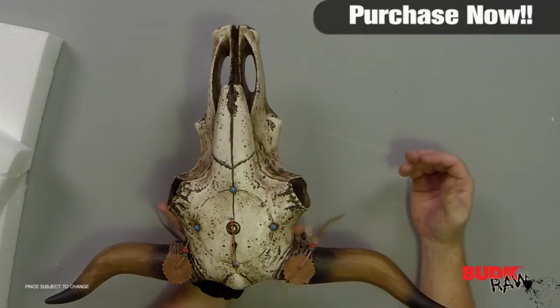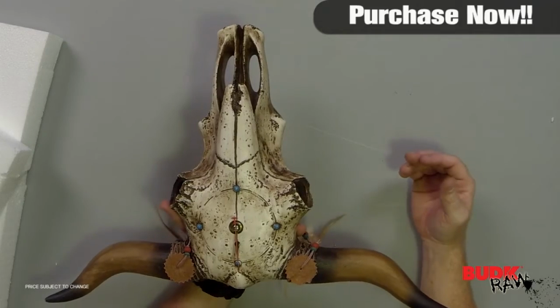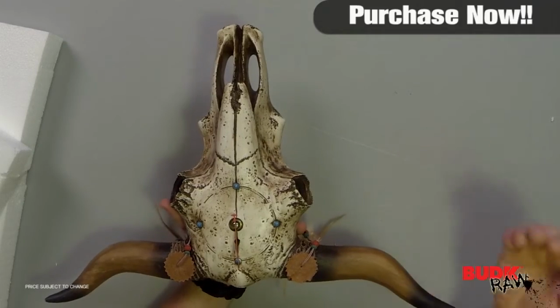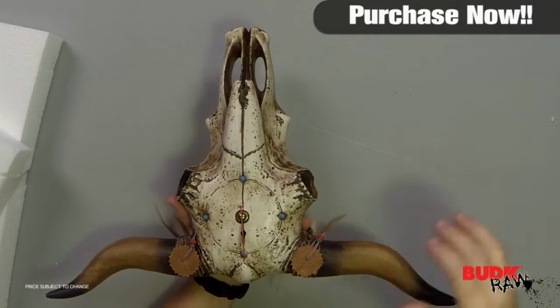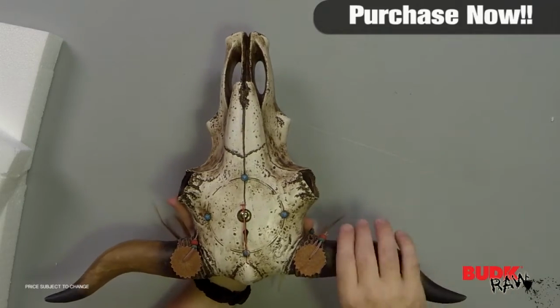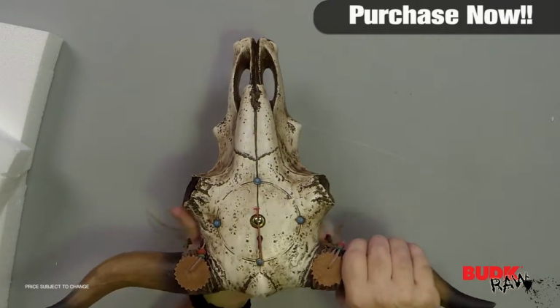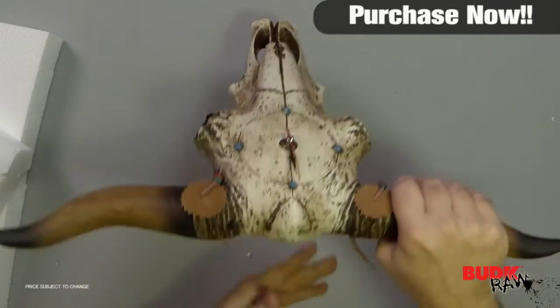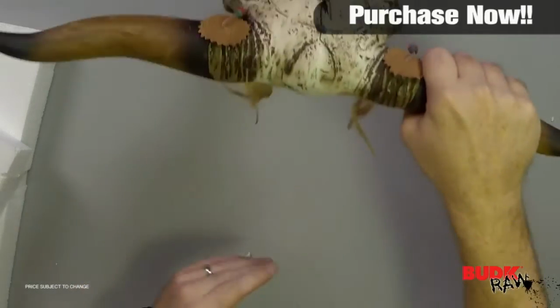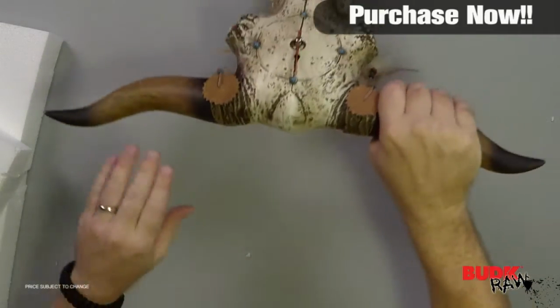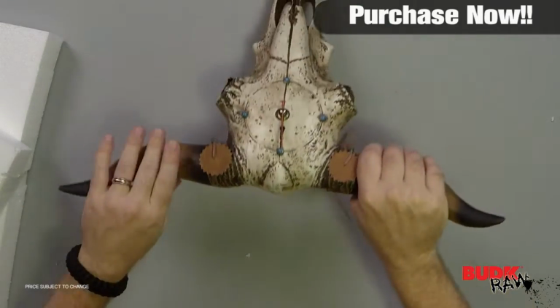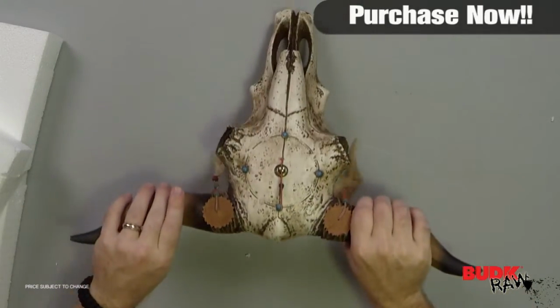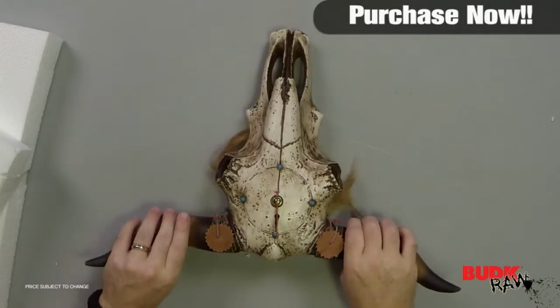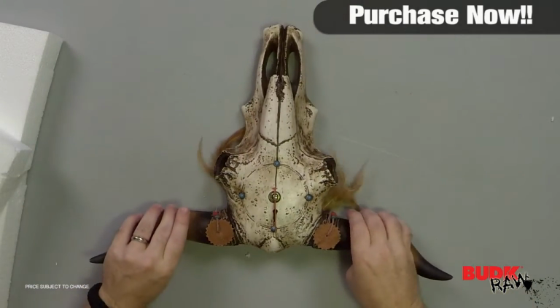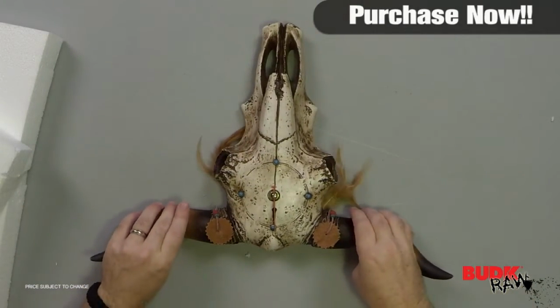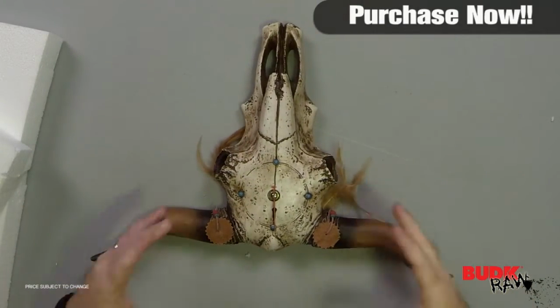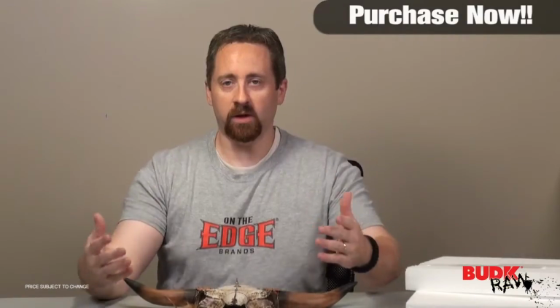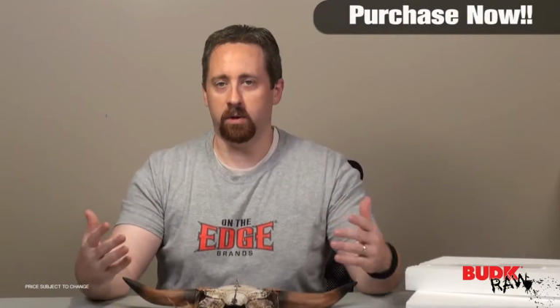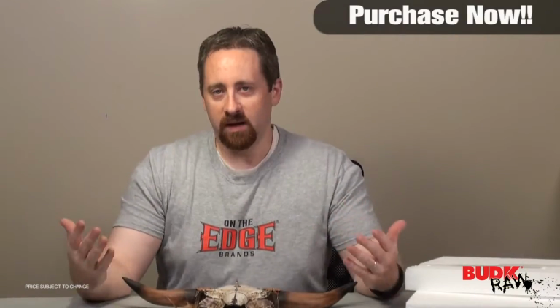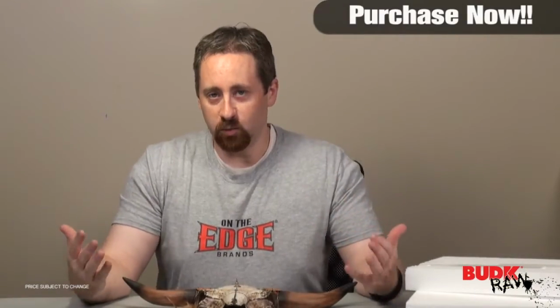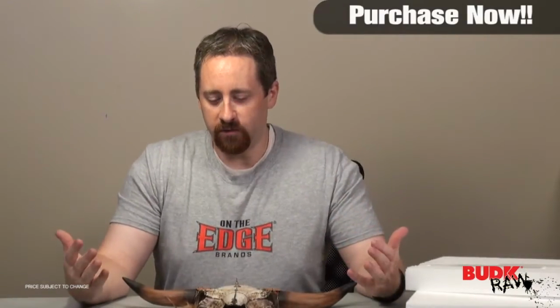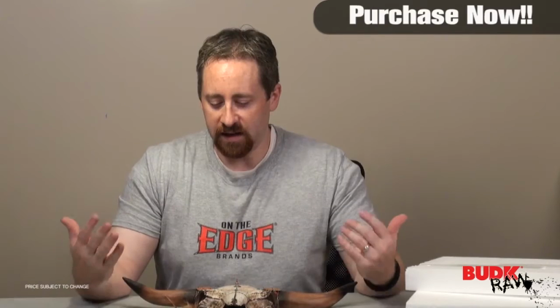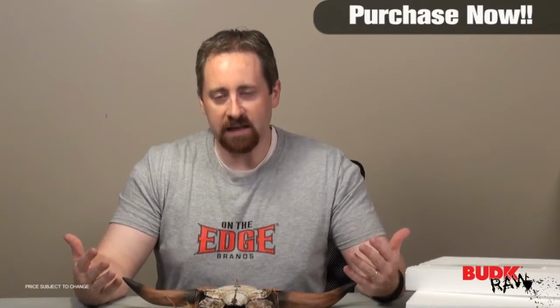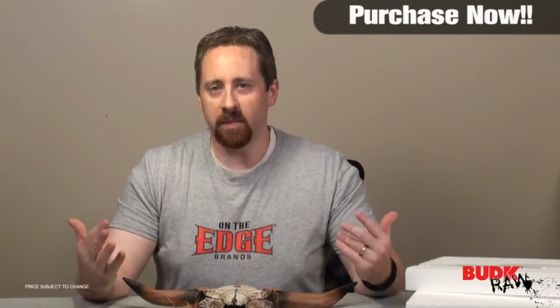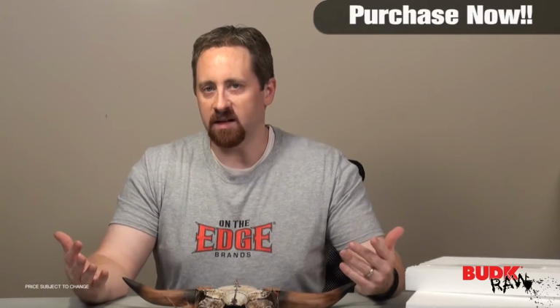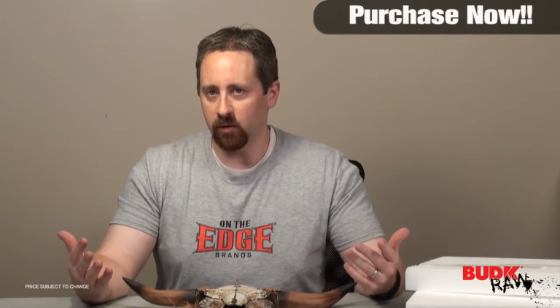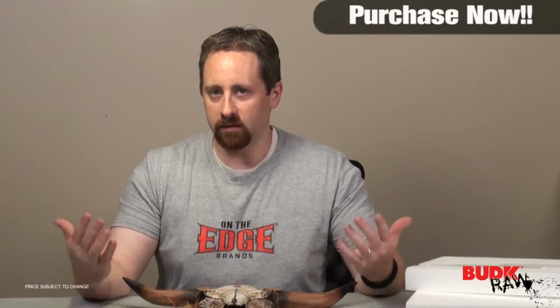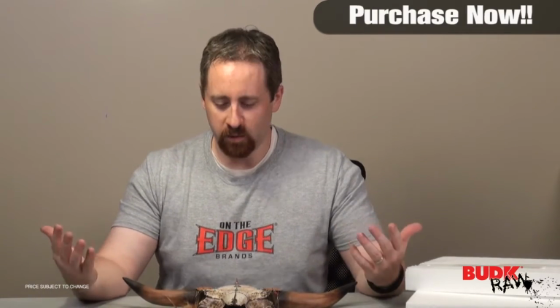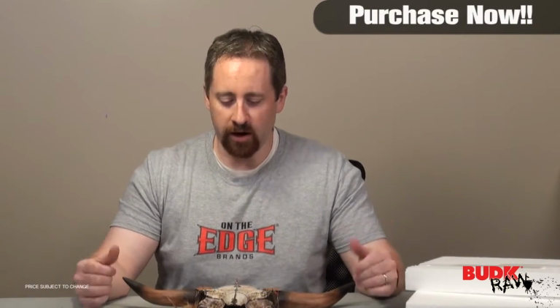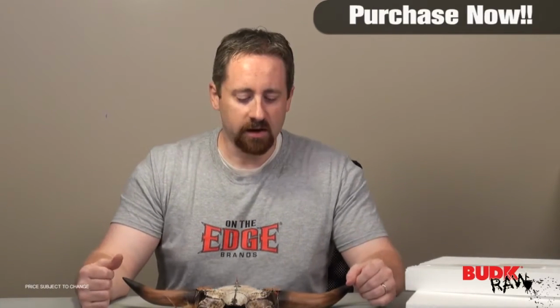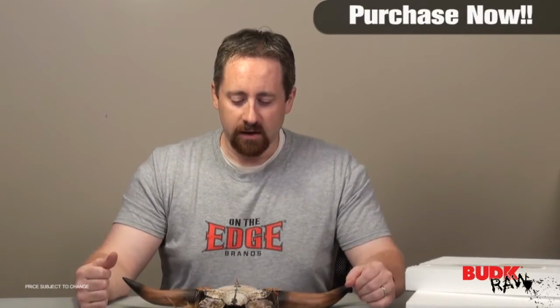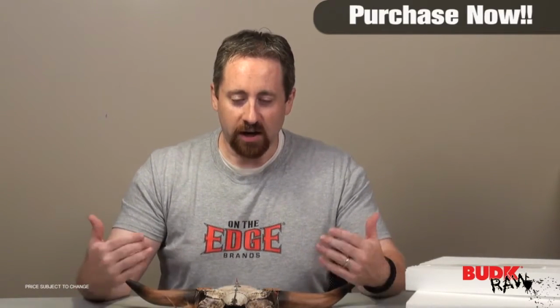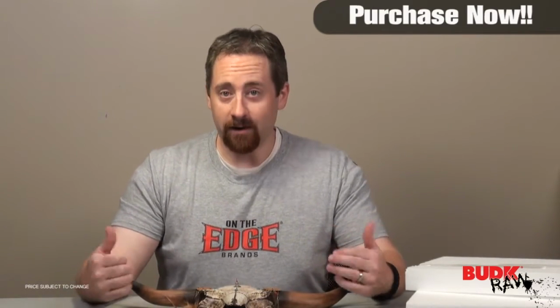This would be a great addition to really almost any man cave. Check it out.